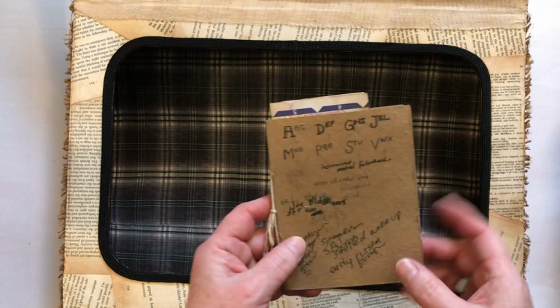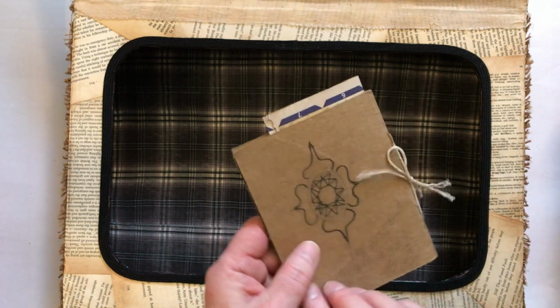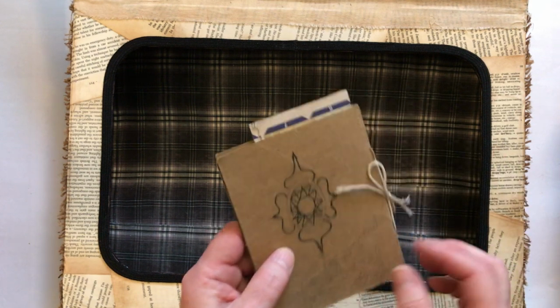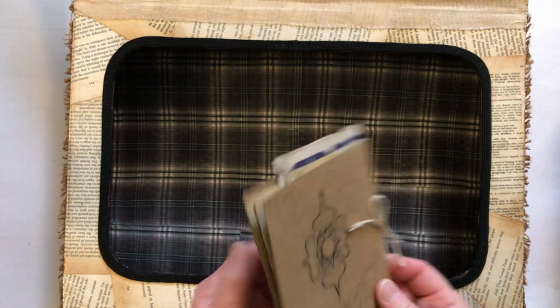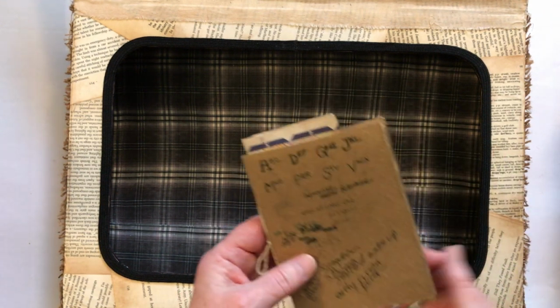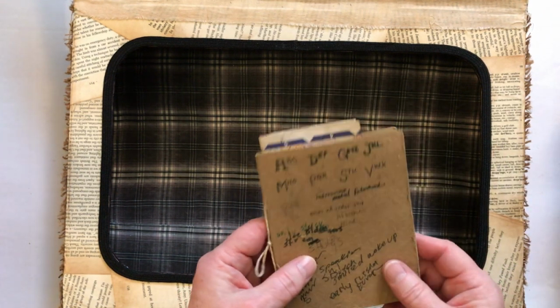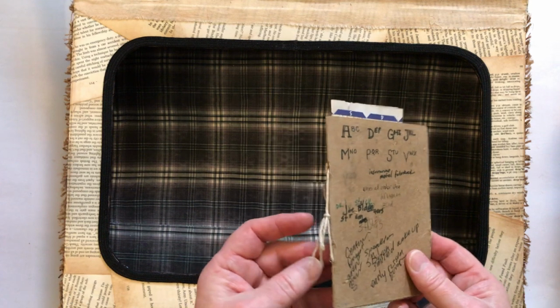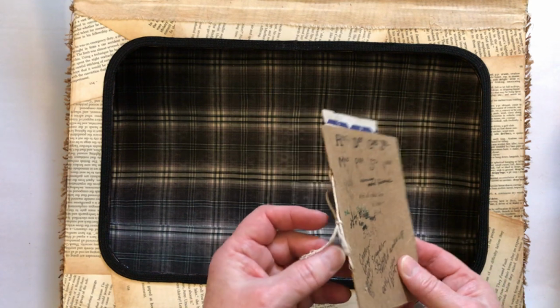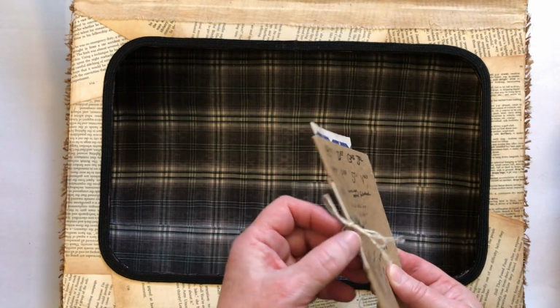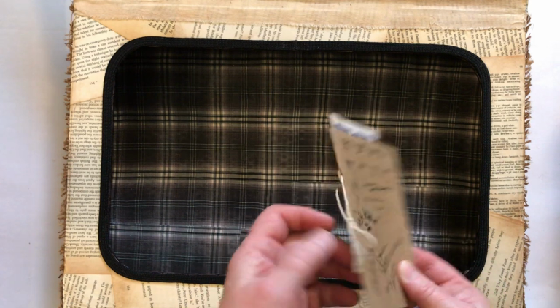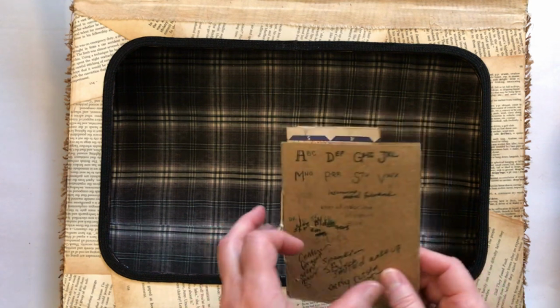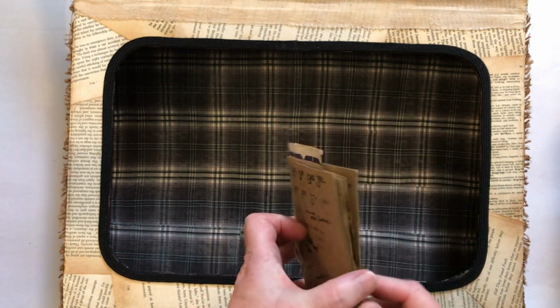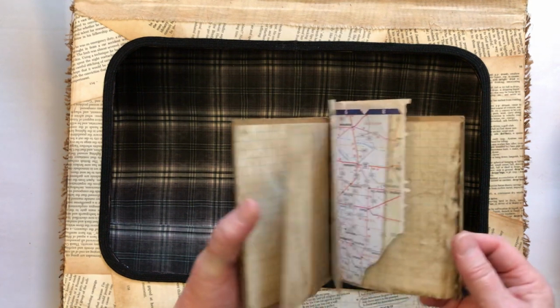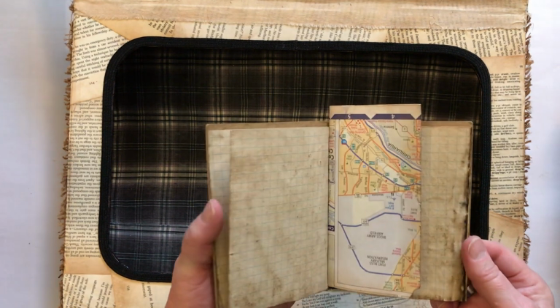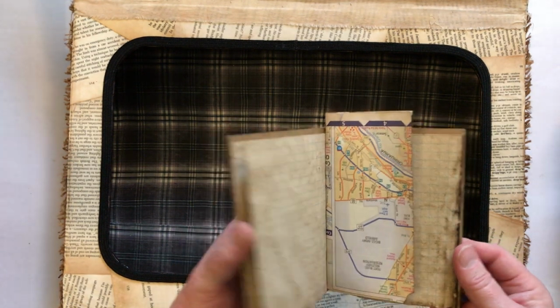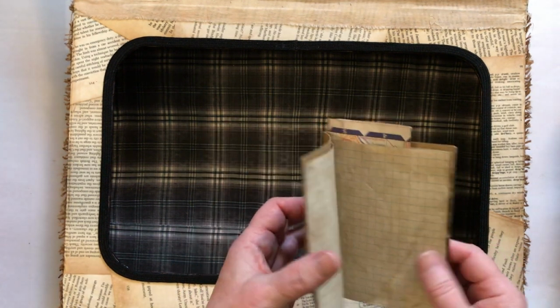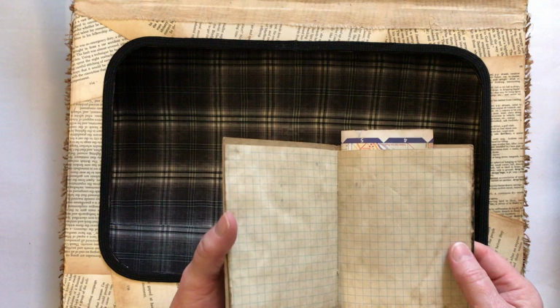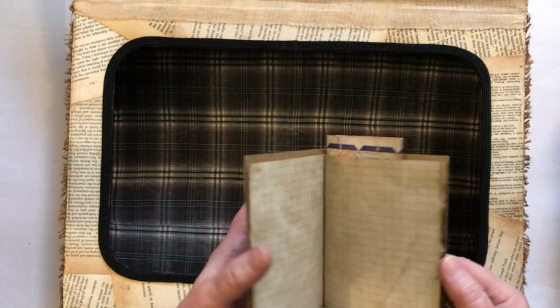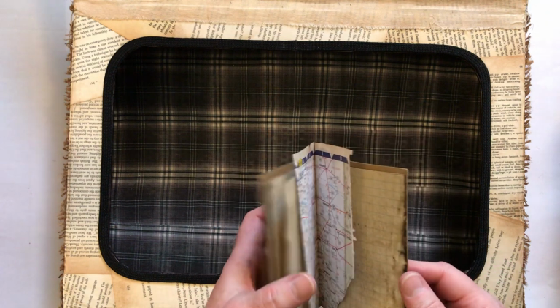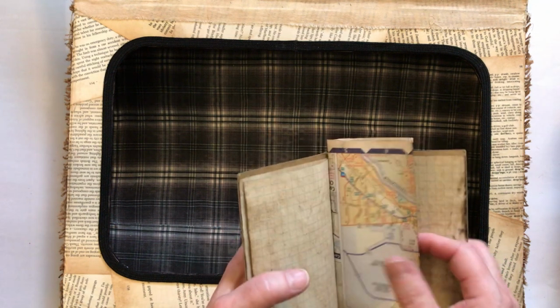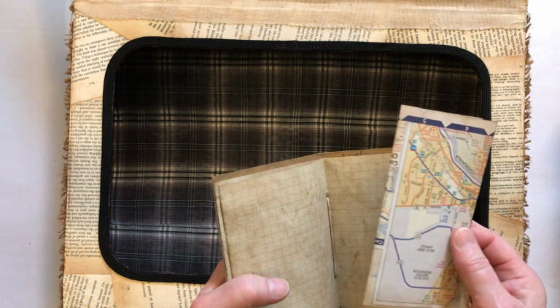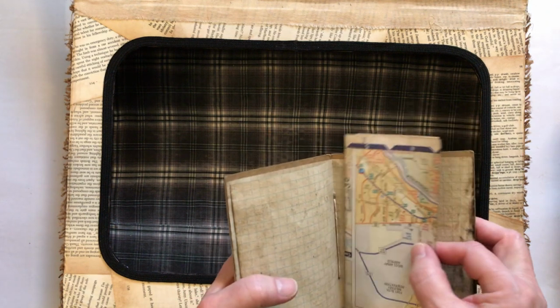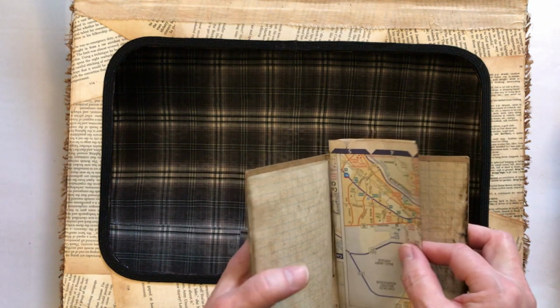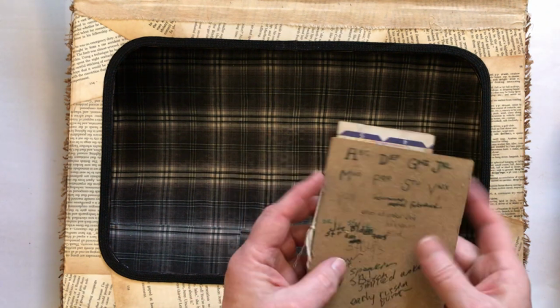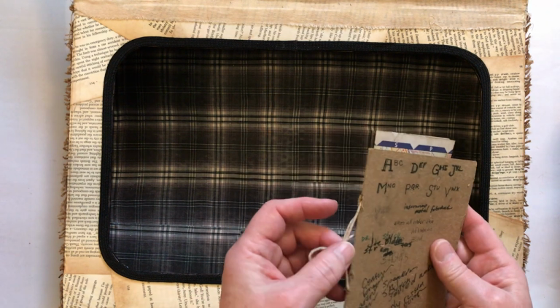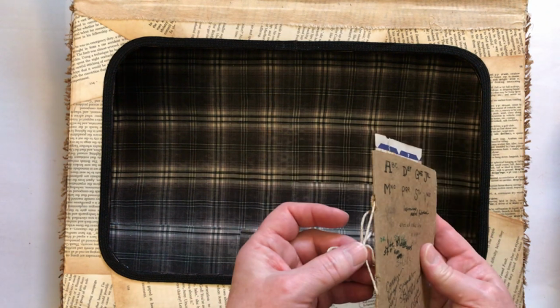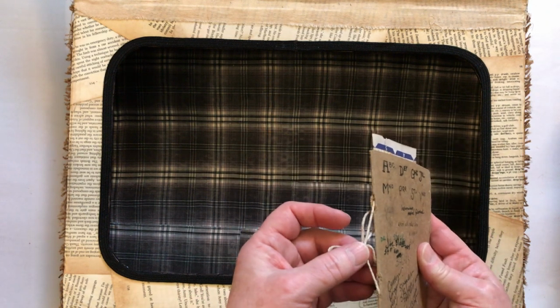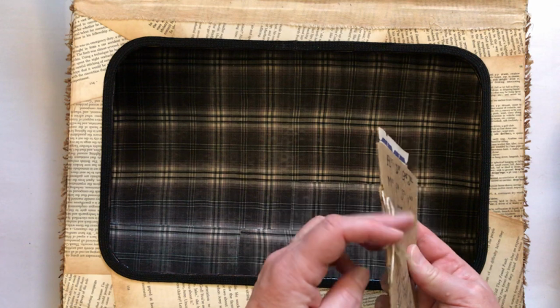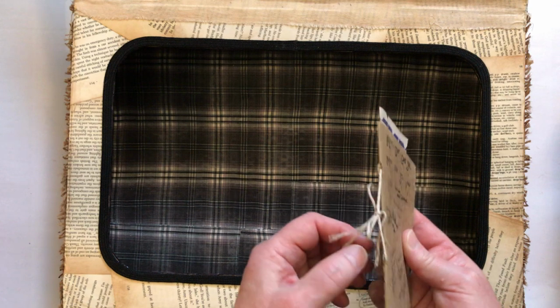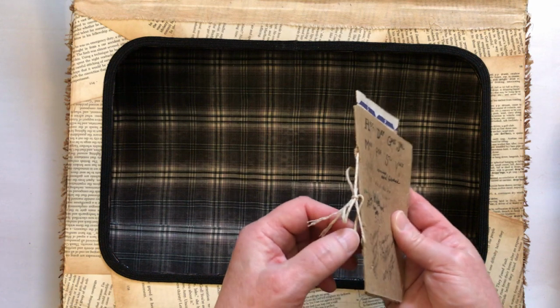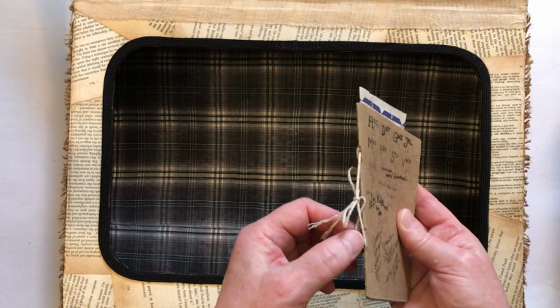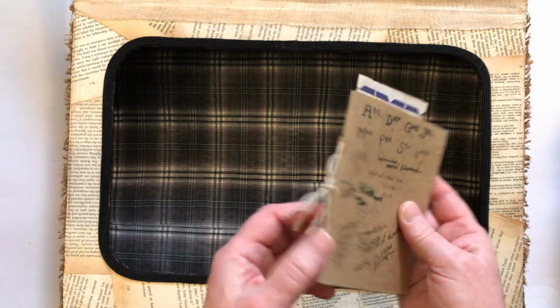Someone had written on it and I thought, oh my God, that's so cool. It even still has one of the staples in it. So I decided to put pages back in — just a few — and got a little torn map to put in there, but I used string to hold it together, so that staple is still in there.